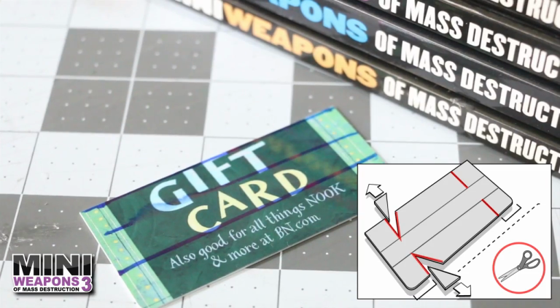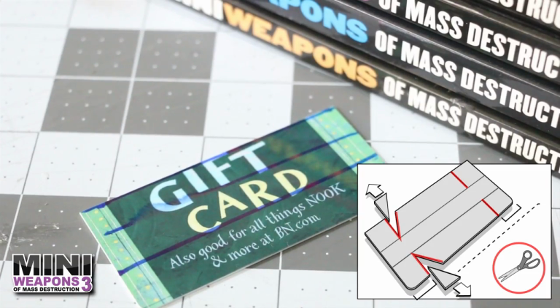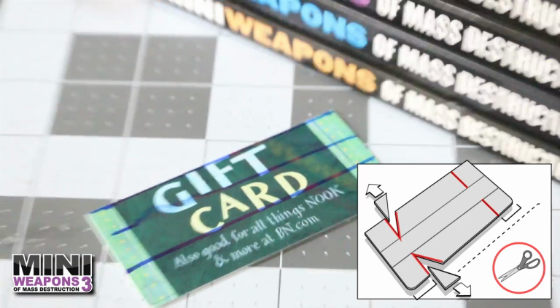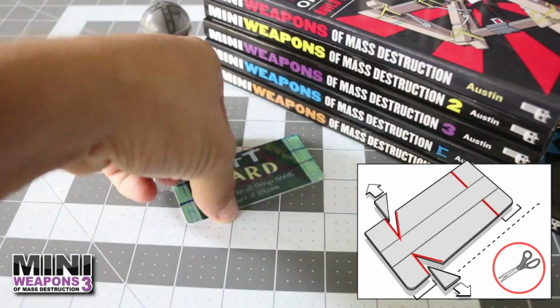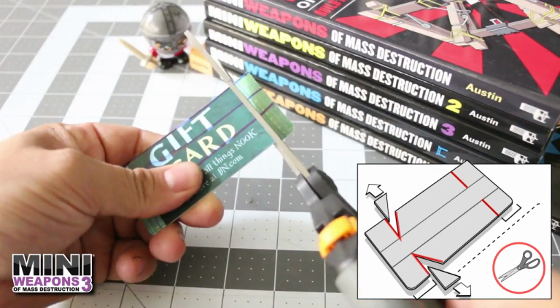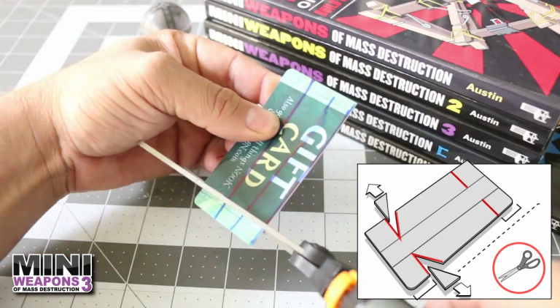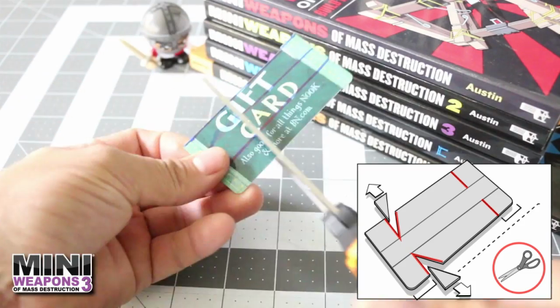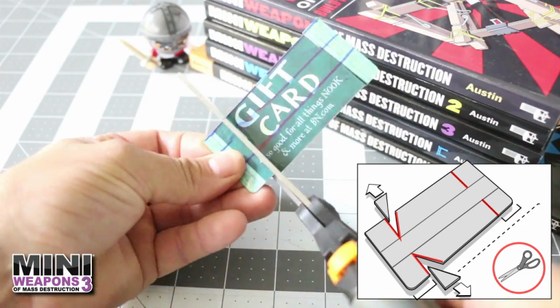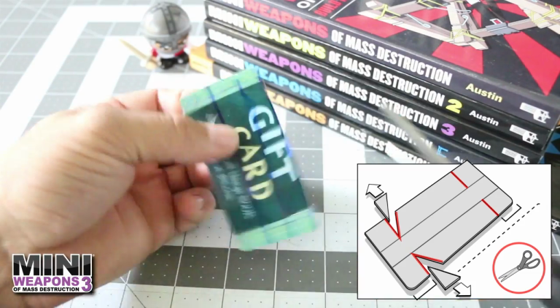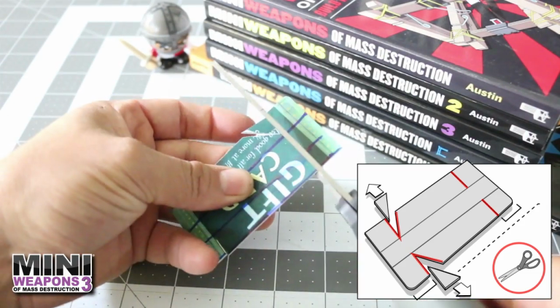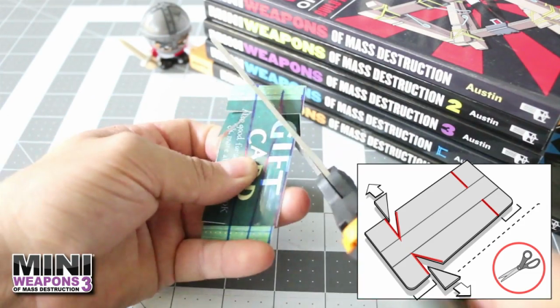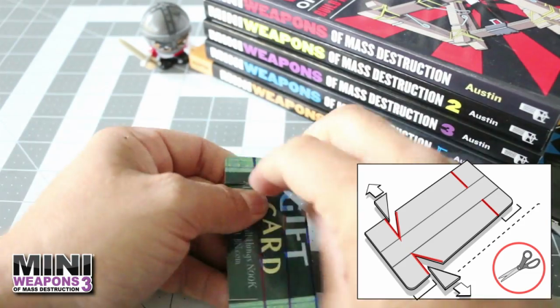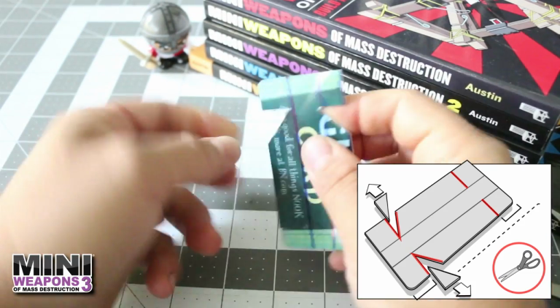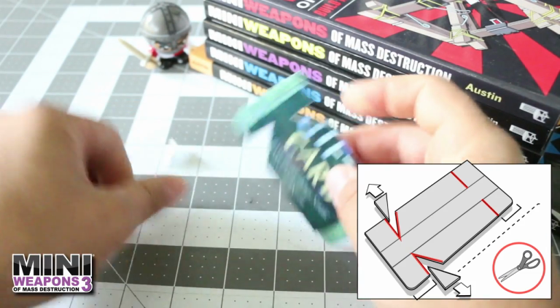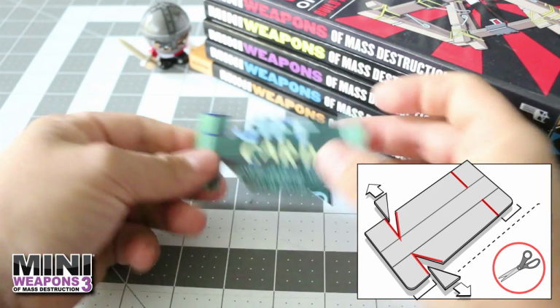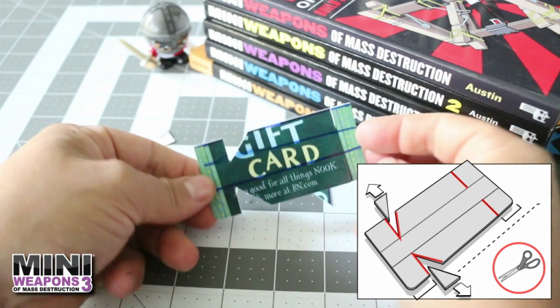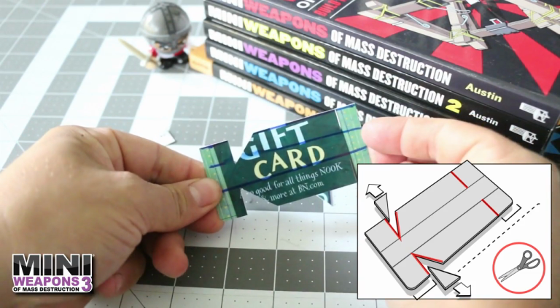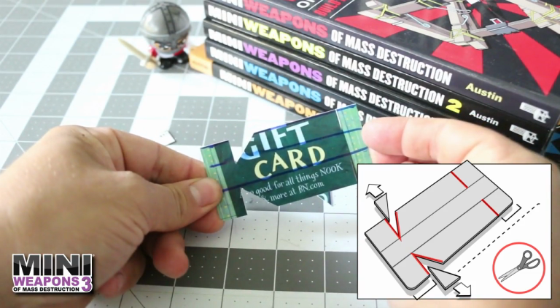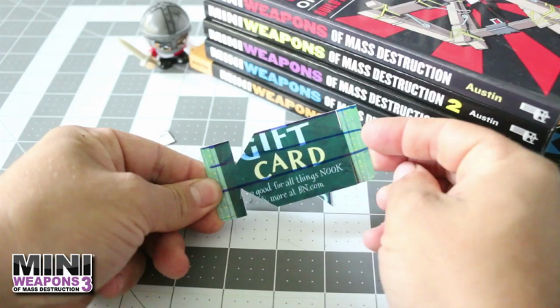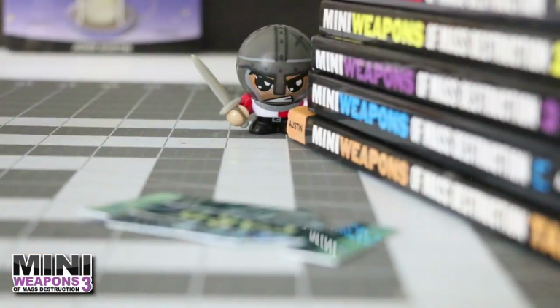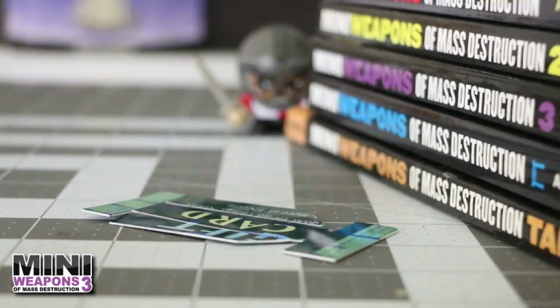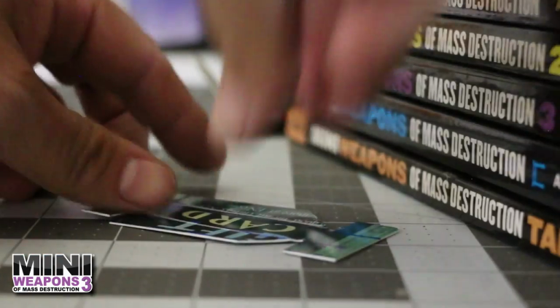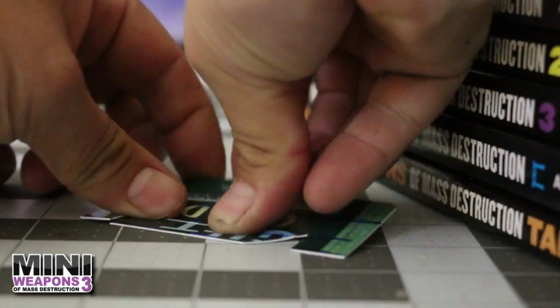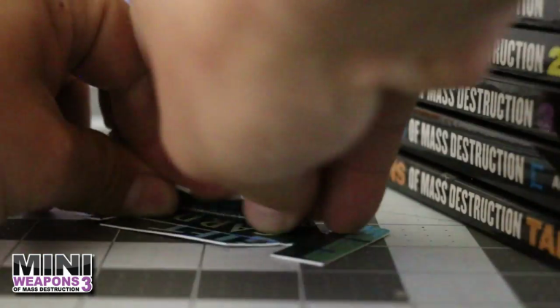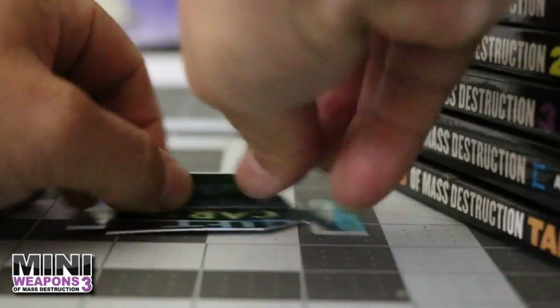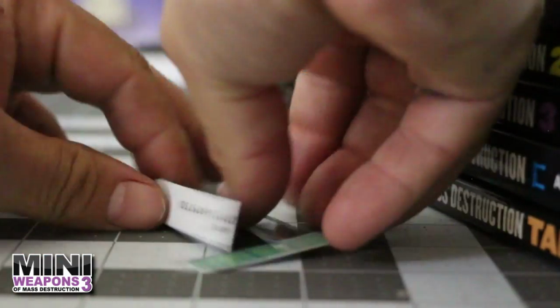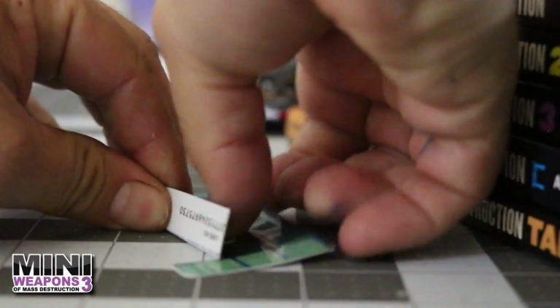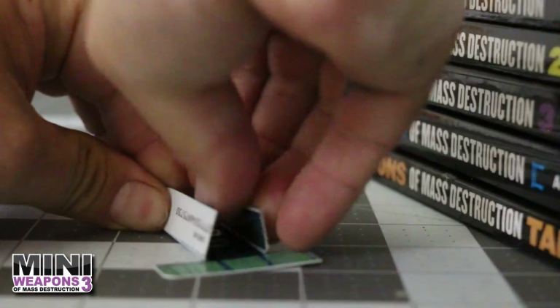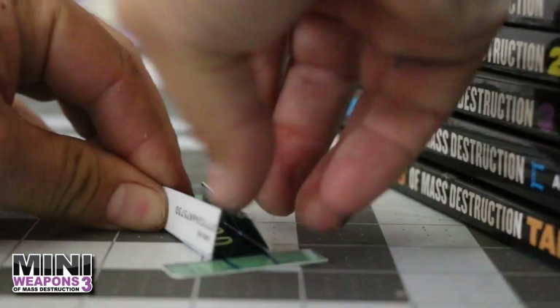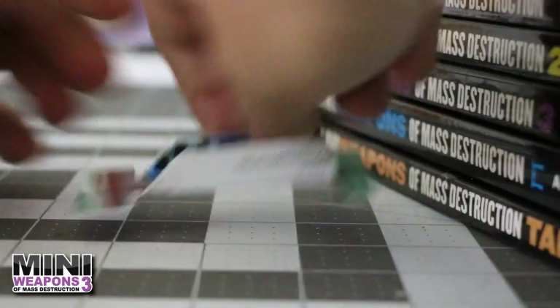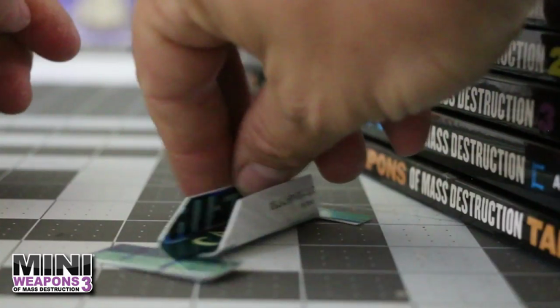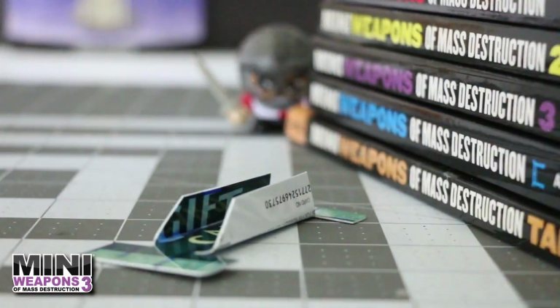To construct the frame, reference the illustration and make several small cuts into the large card, using the marker guidelines as a stopping point. Next, using the guidelines again, fold both sides between the cuts upward to a 90-degree angle.